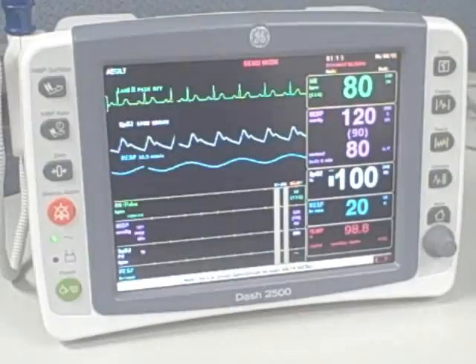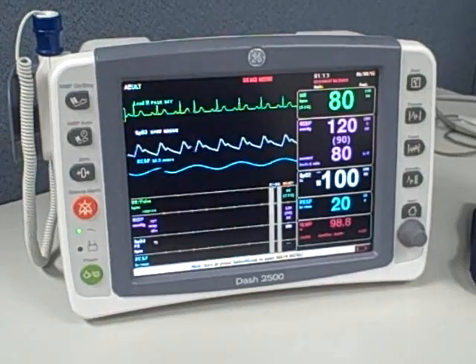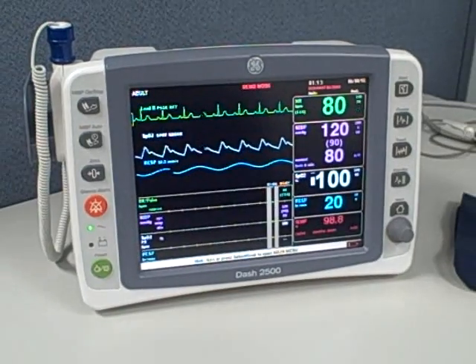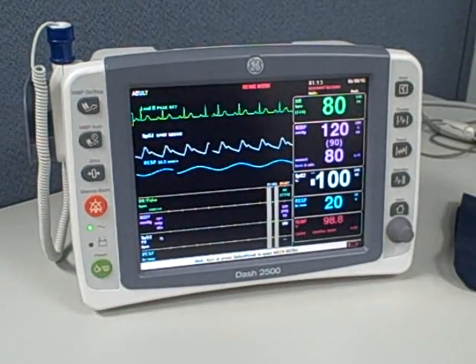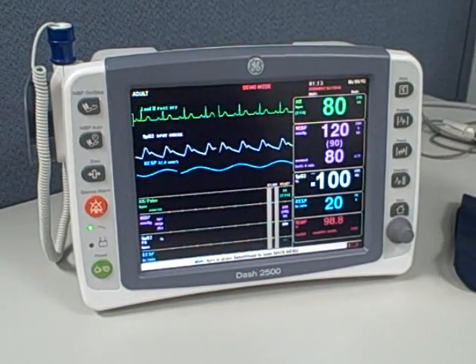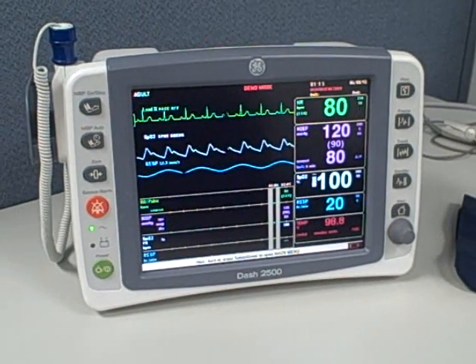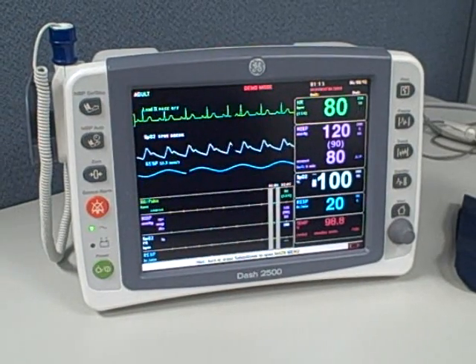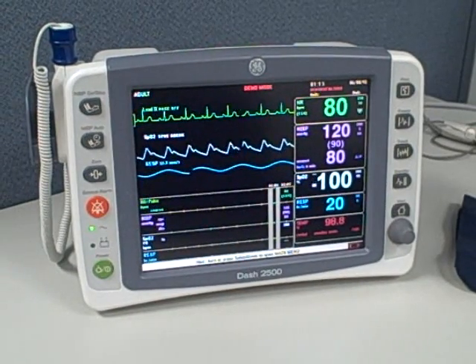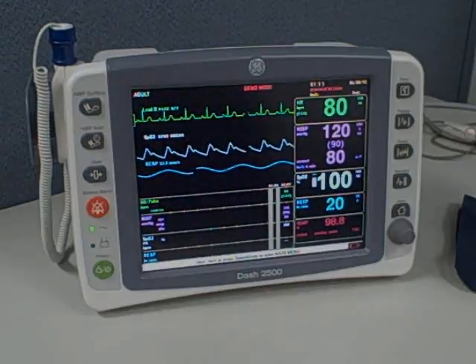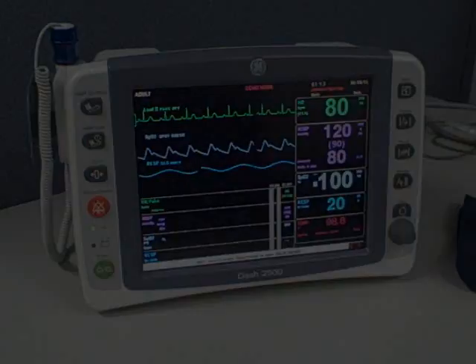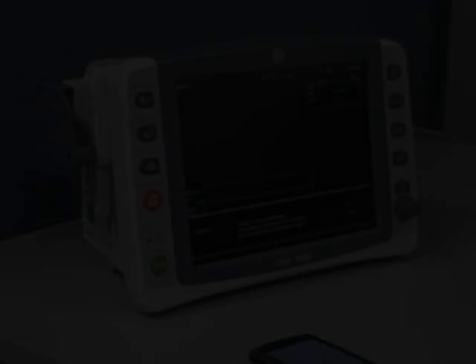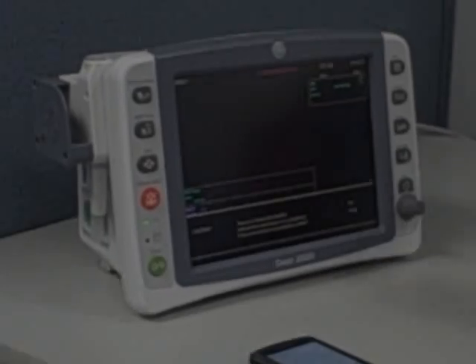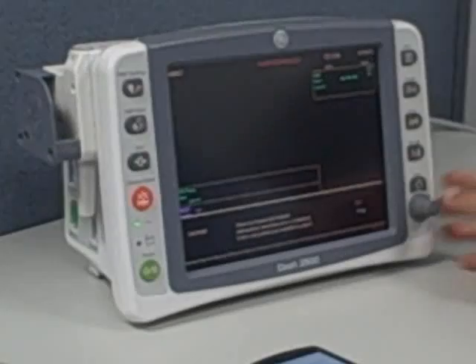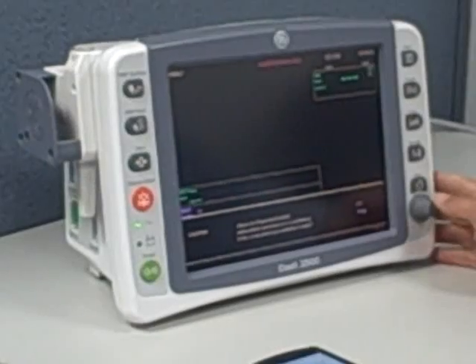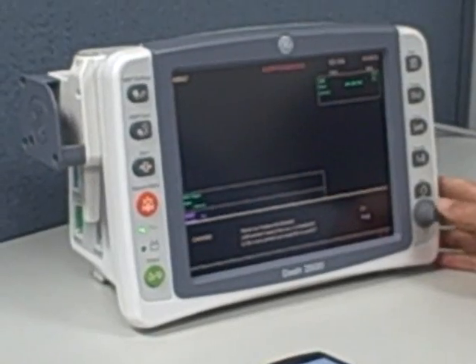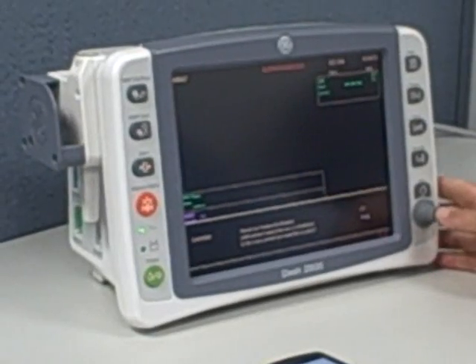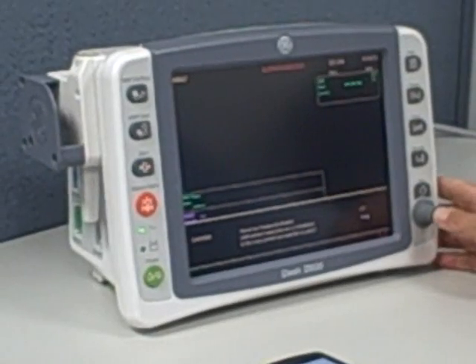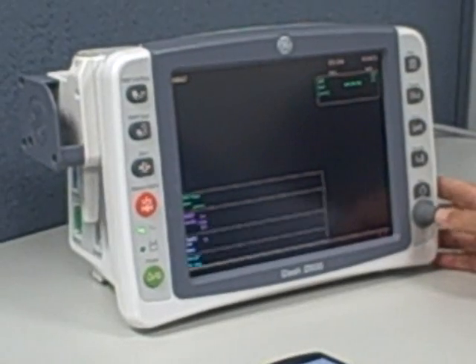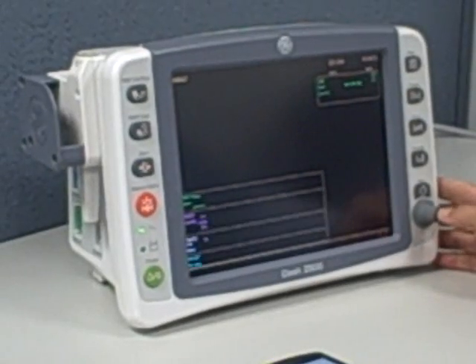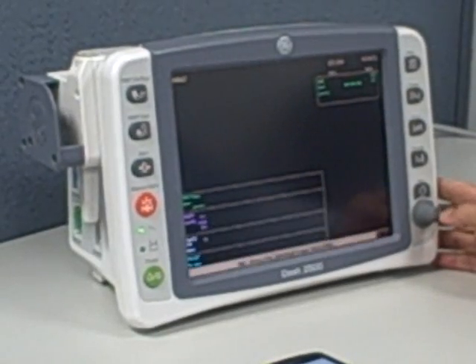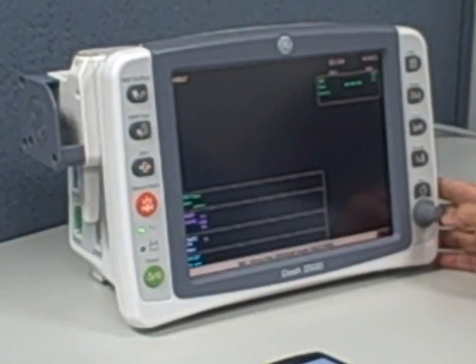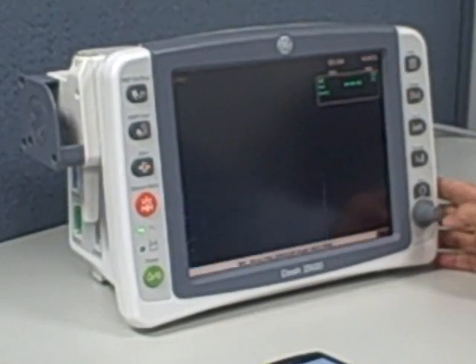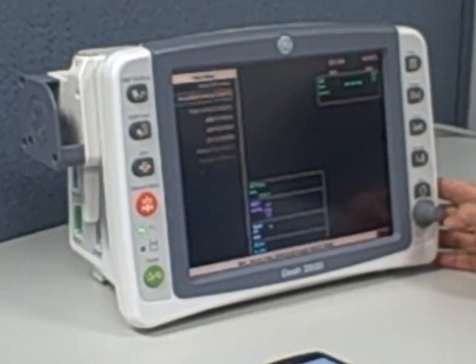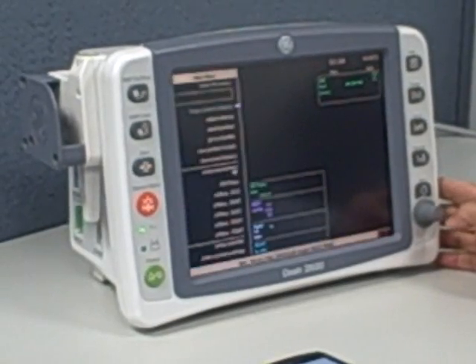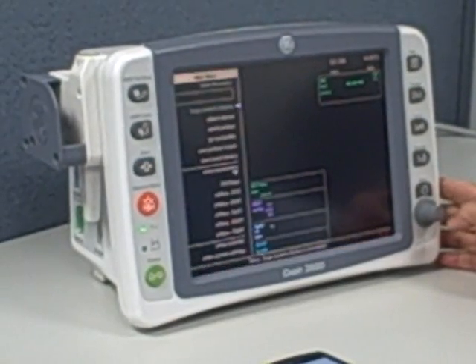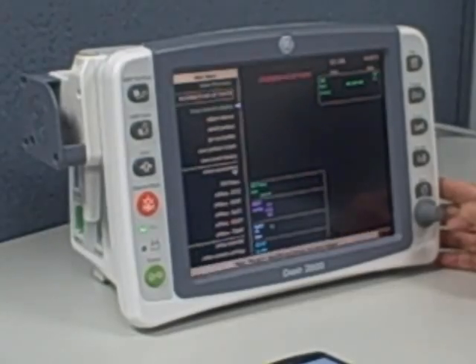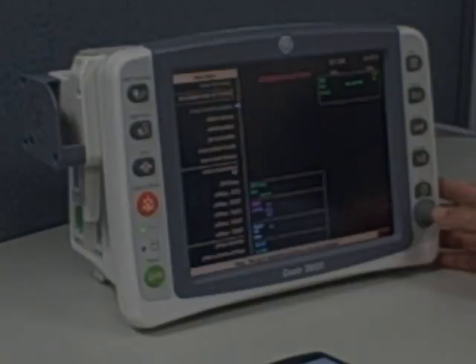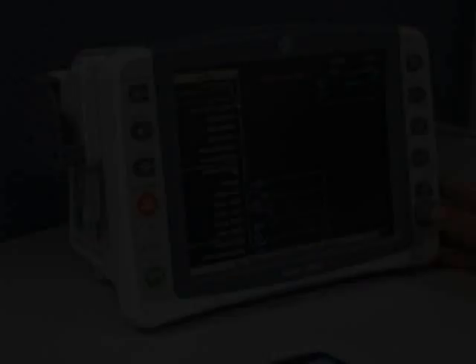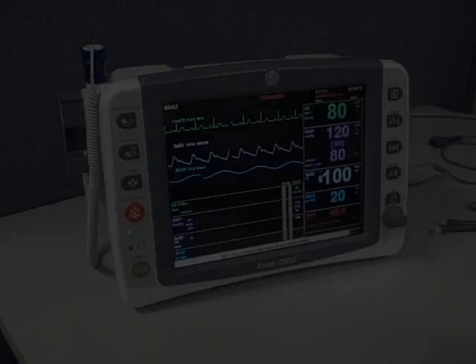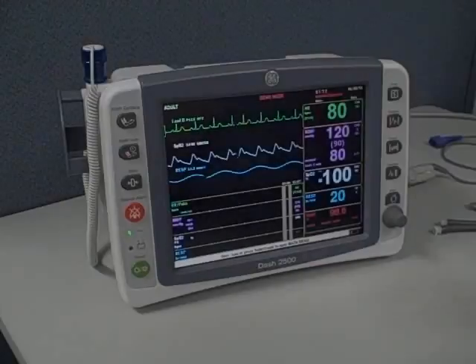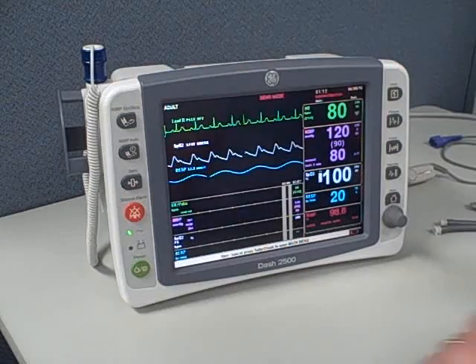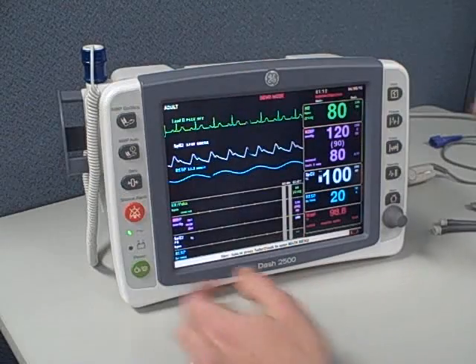Hi, we're looking at the new Dash 2500 patient monitor from GE. The unit performs a series of self-tests when you press the power button.